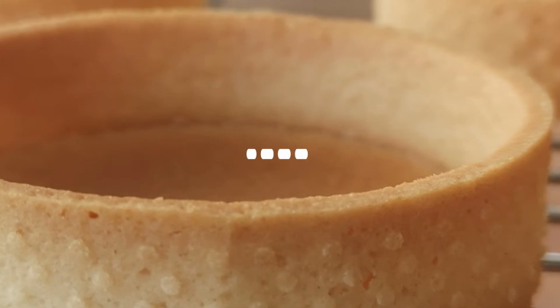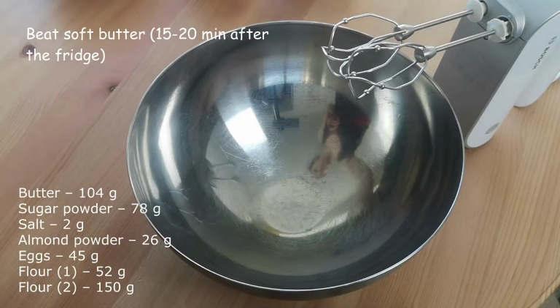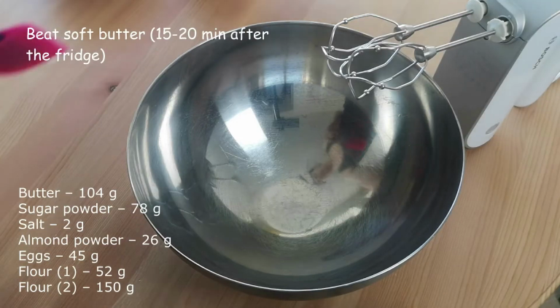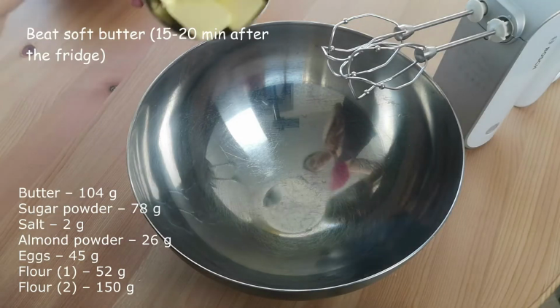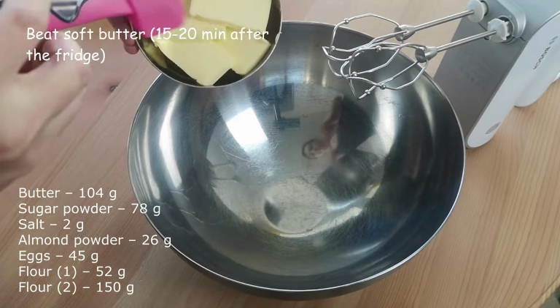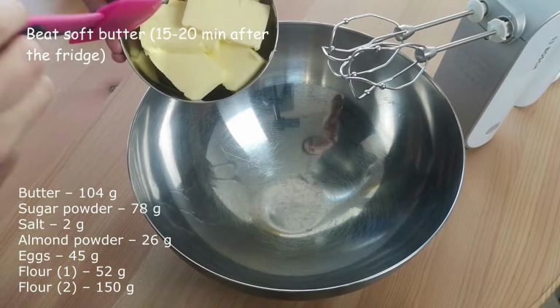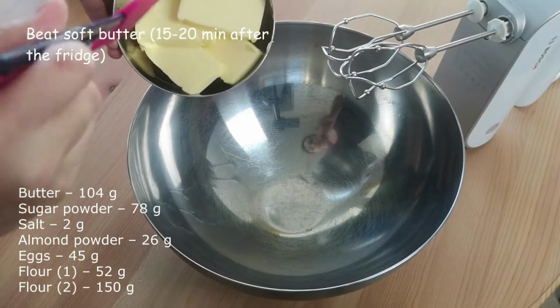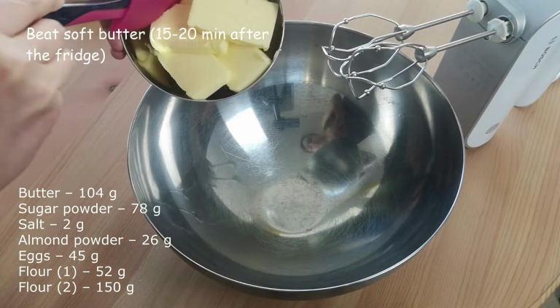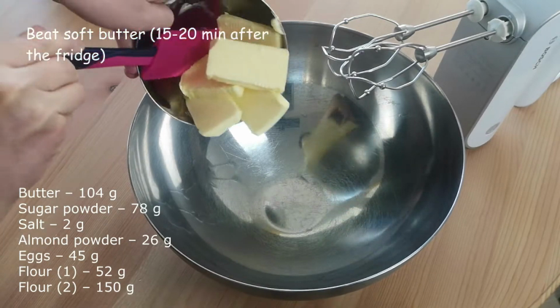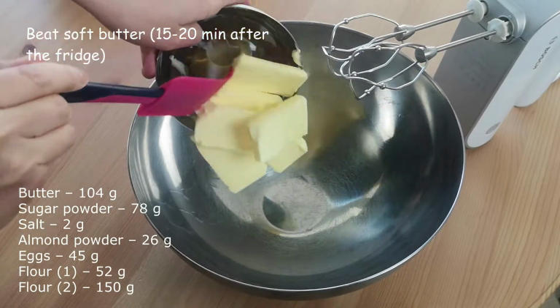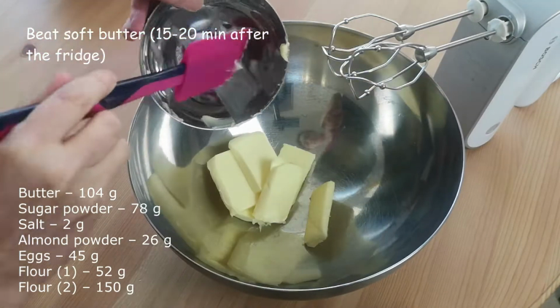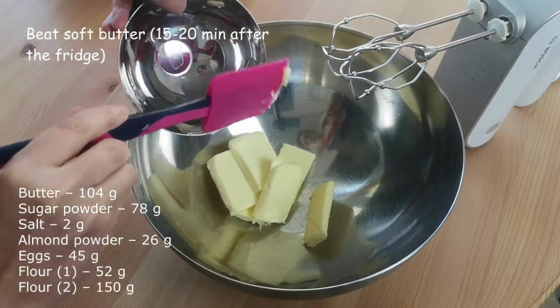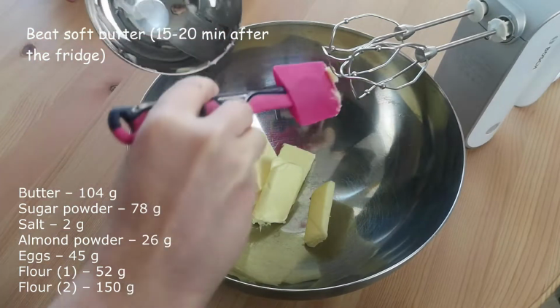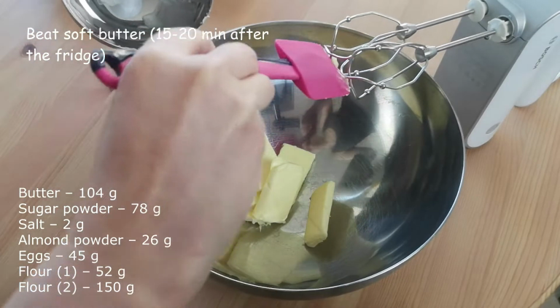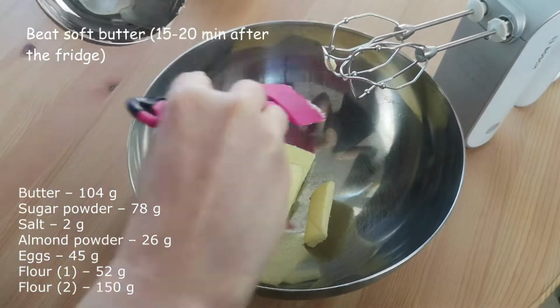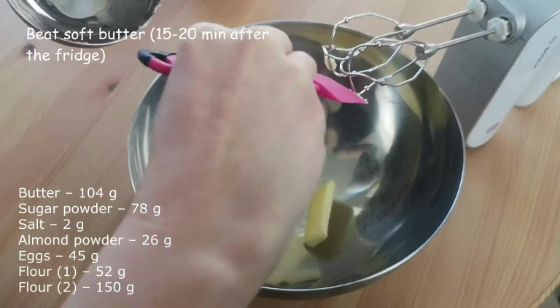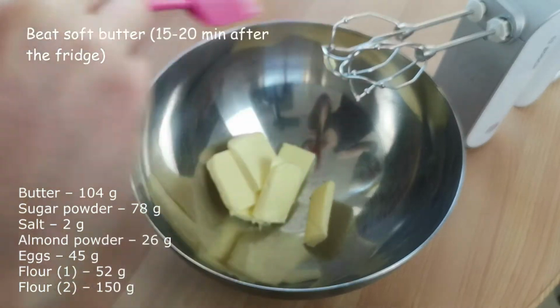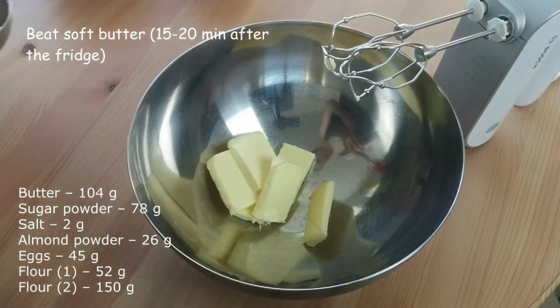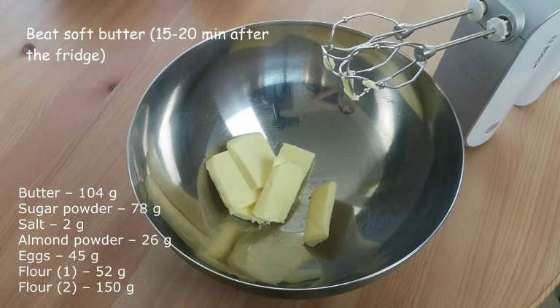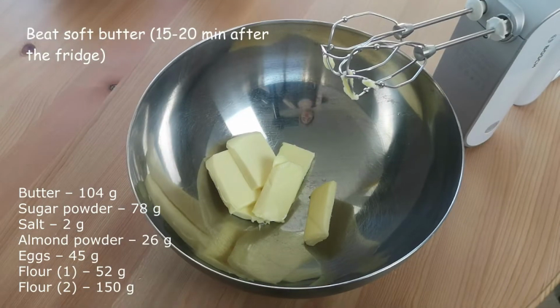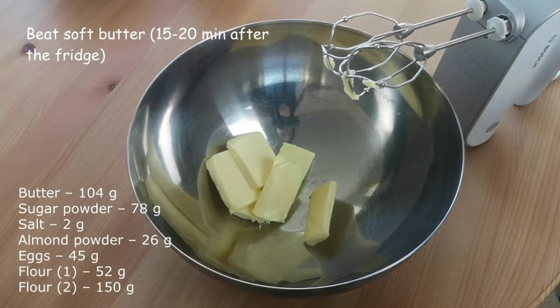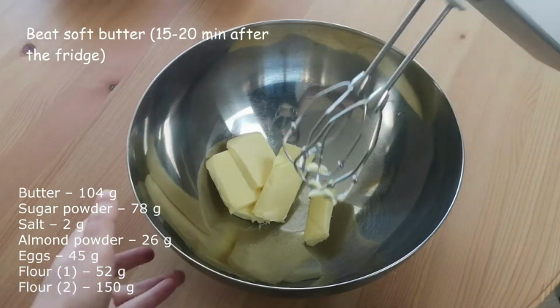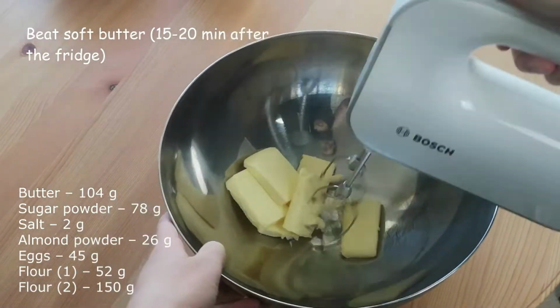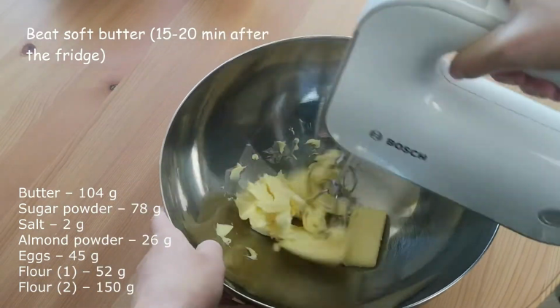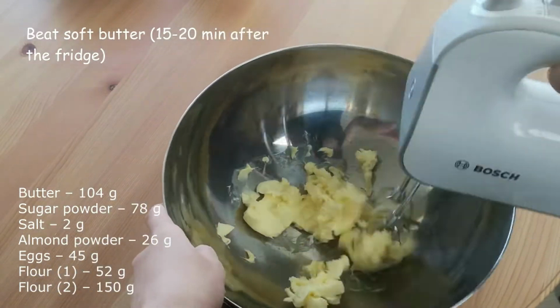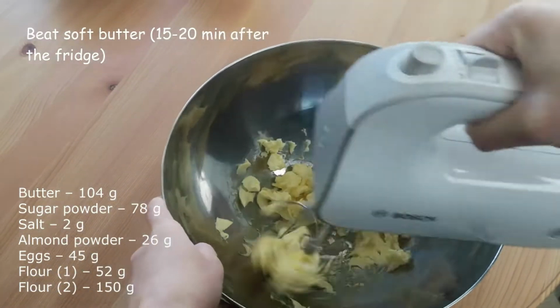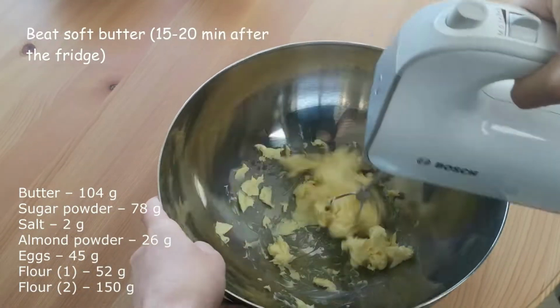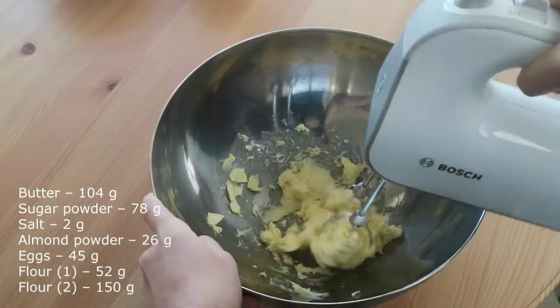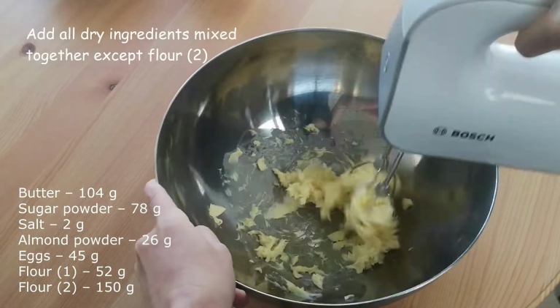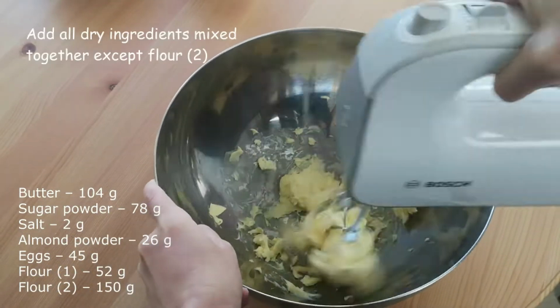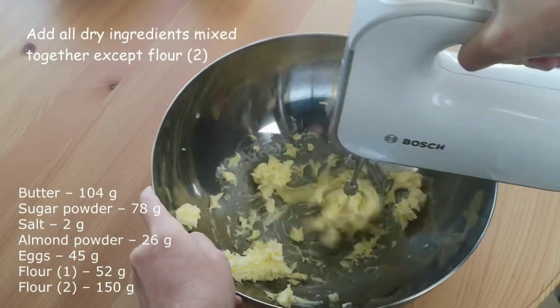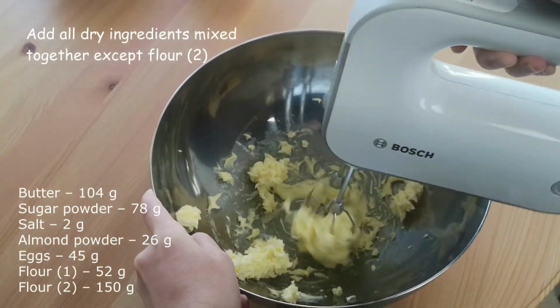We start with beating soft butter. Beat for about 2 minutes before adding all dry ingredients except flour number 2. If you use salted butter, don't add salt from the recipe.